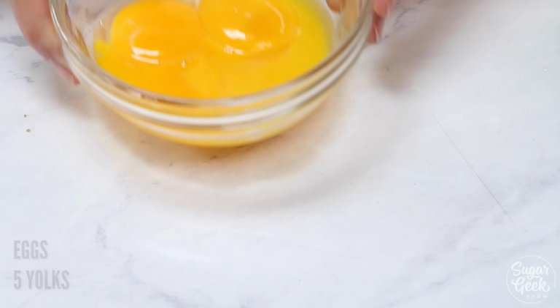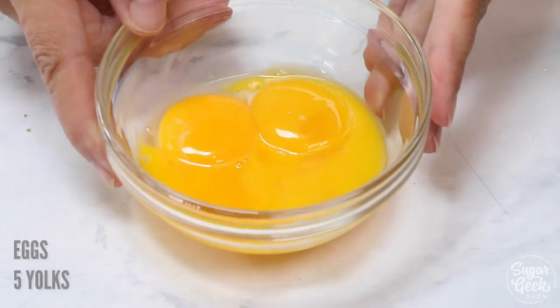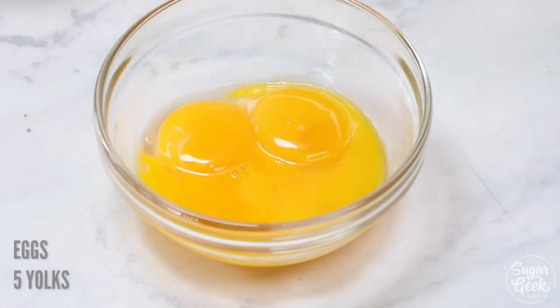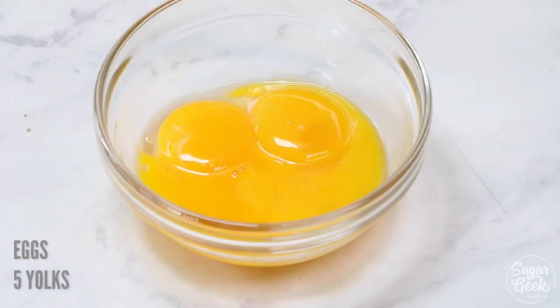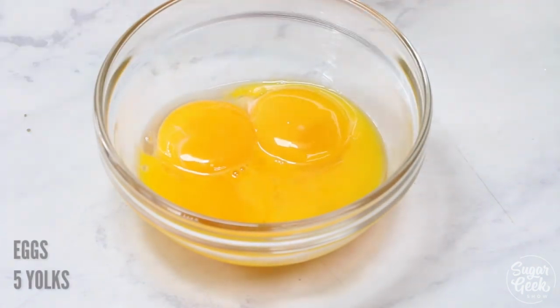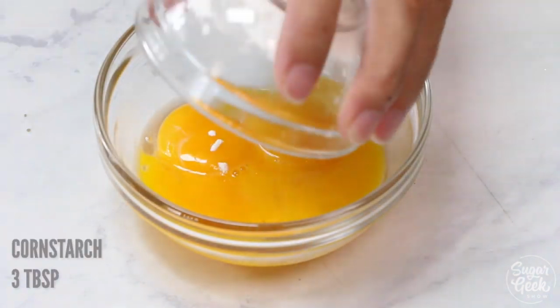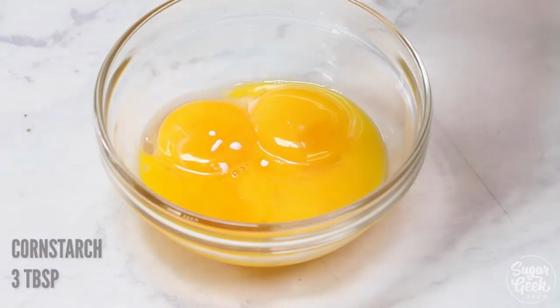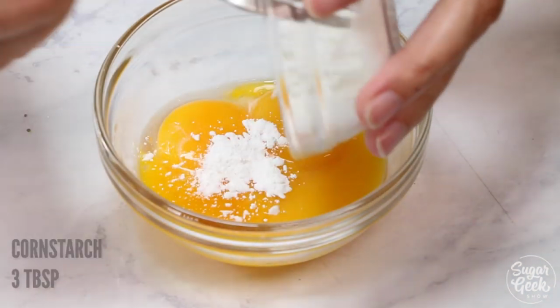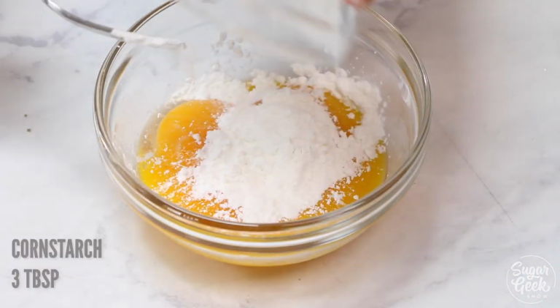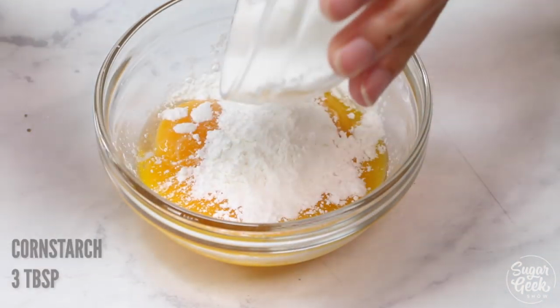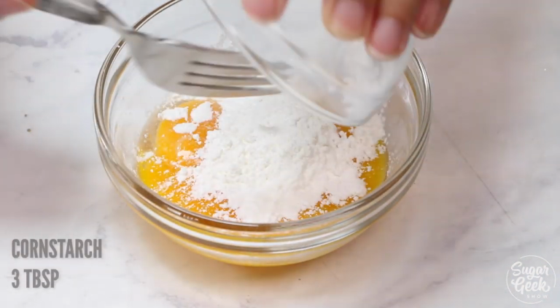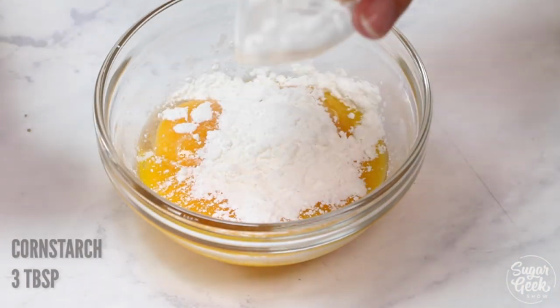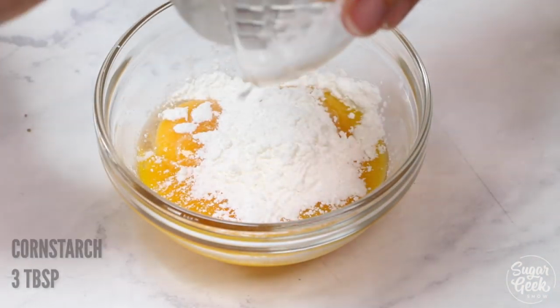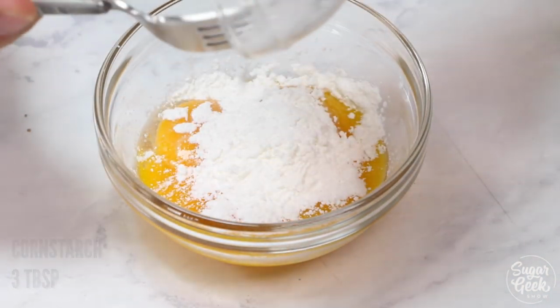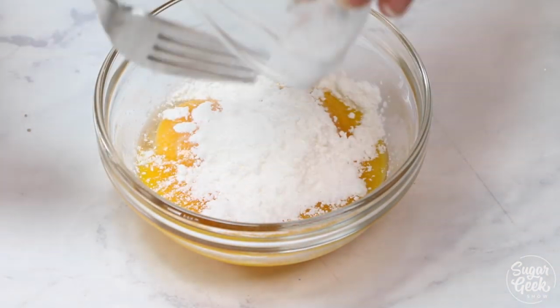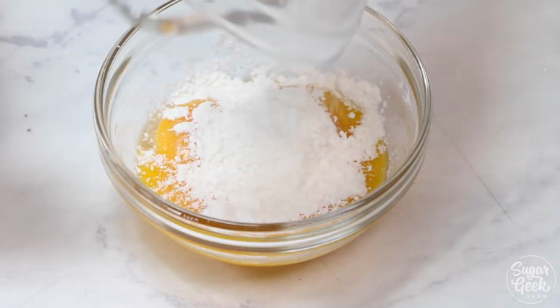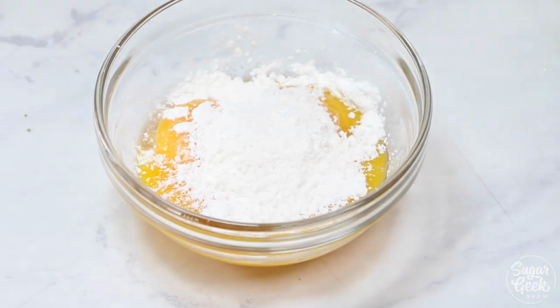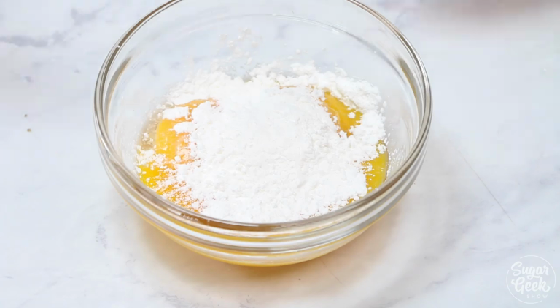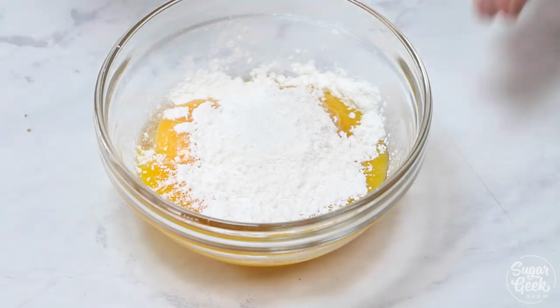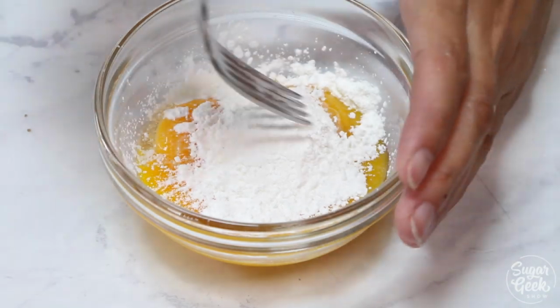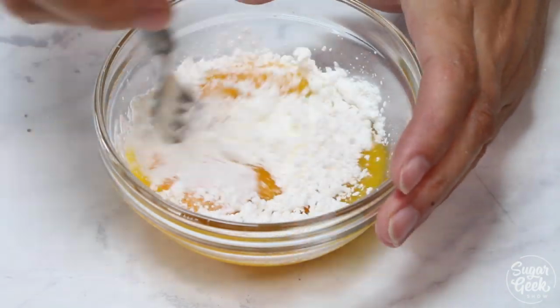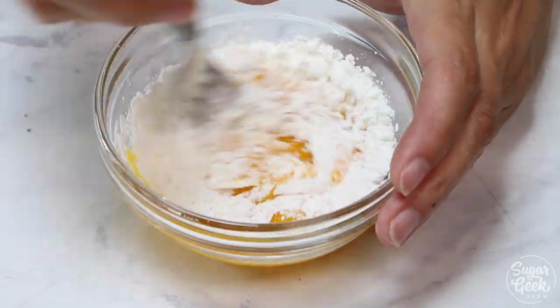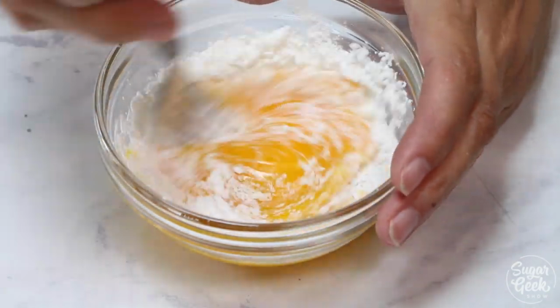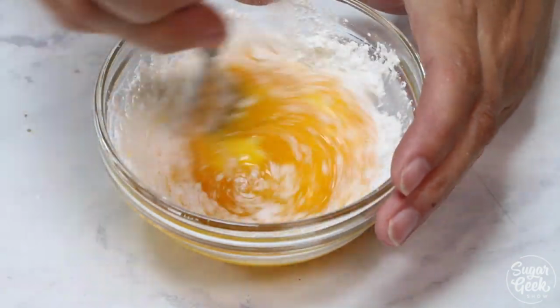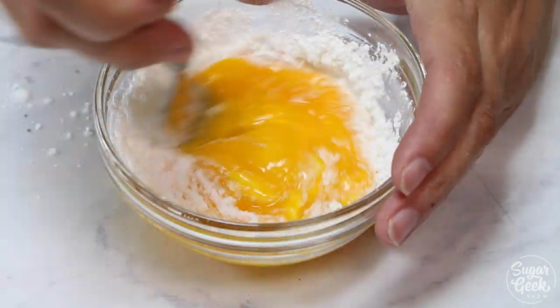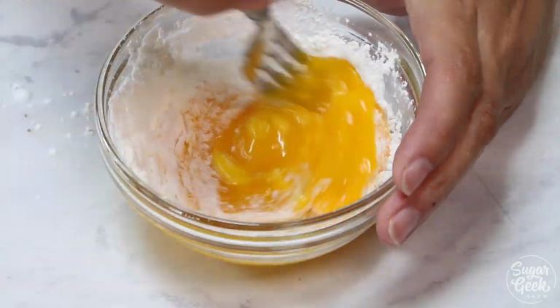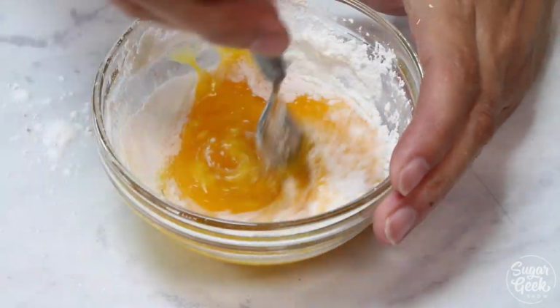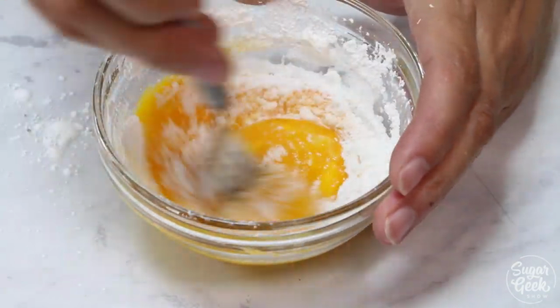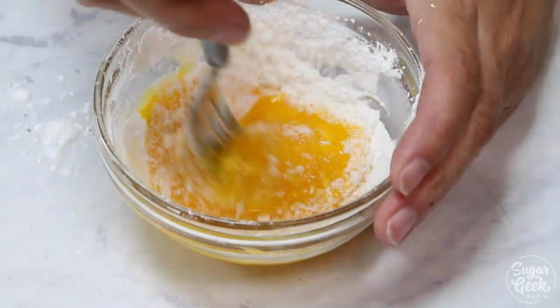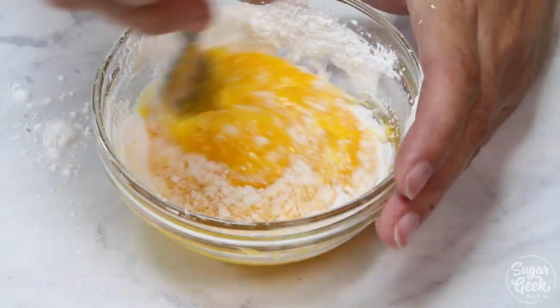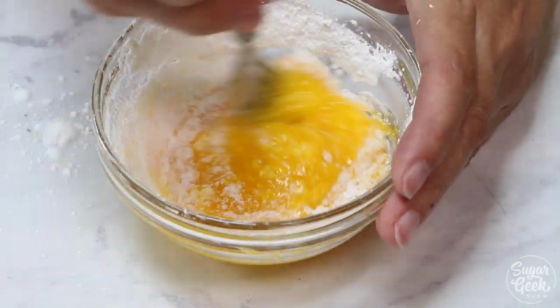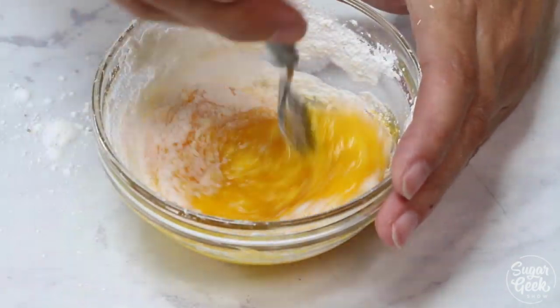Now I'm going to take five egg yolks at room temperature and add in some cornstarch and mix that all together. The cornstarch is going to thicken our custard along with the egg yolks.